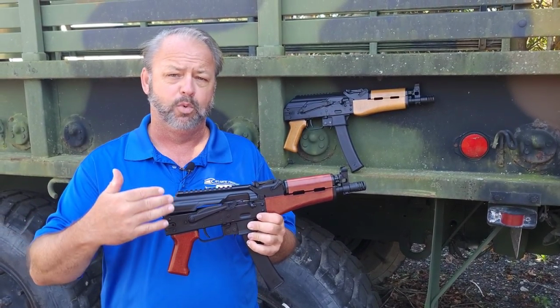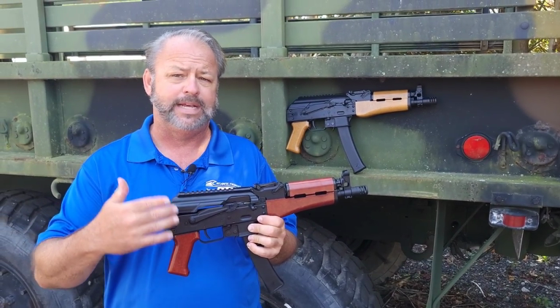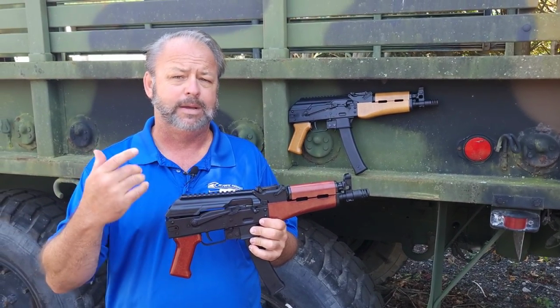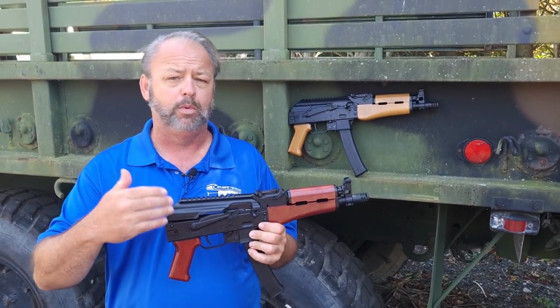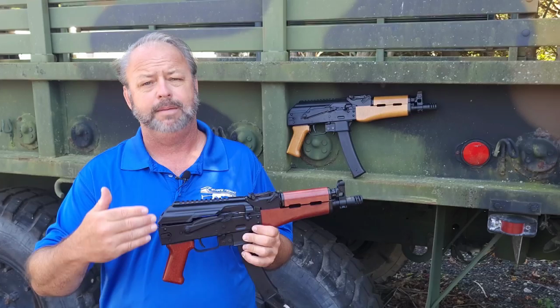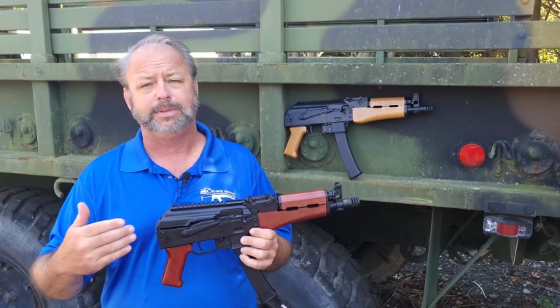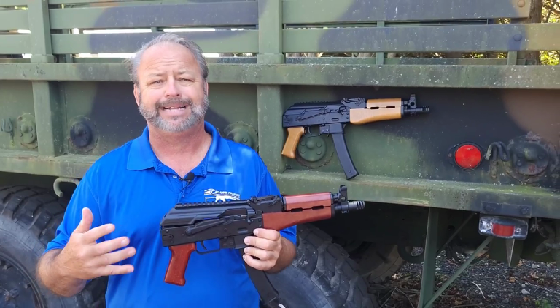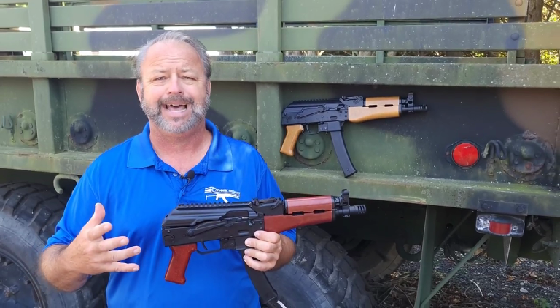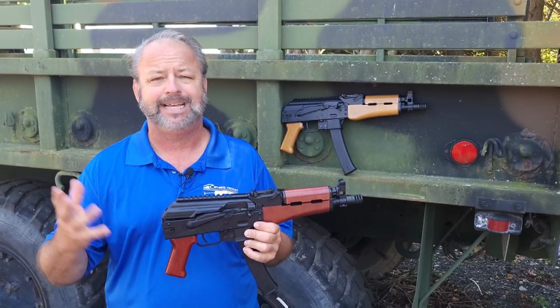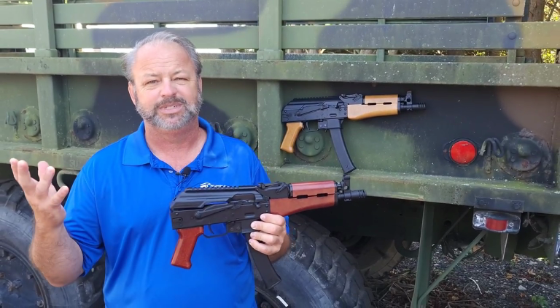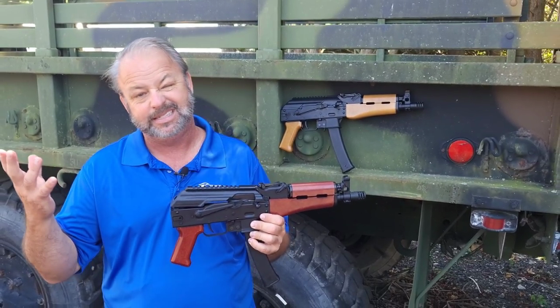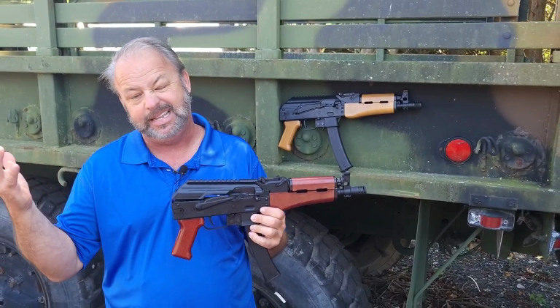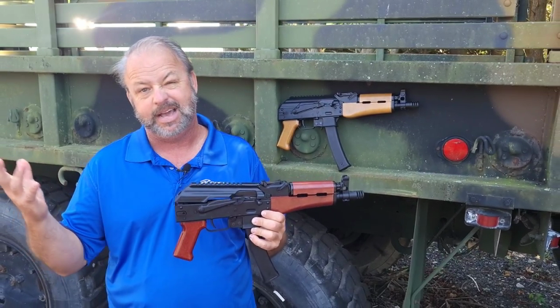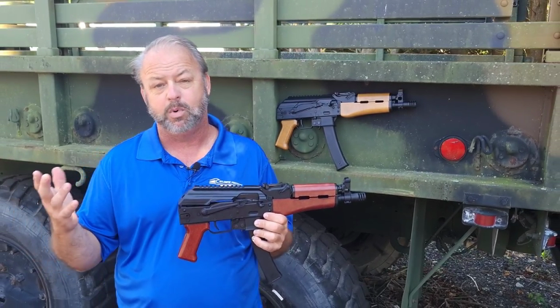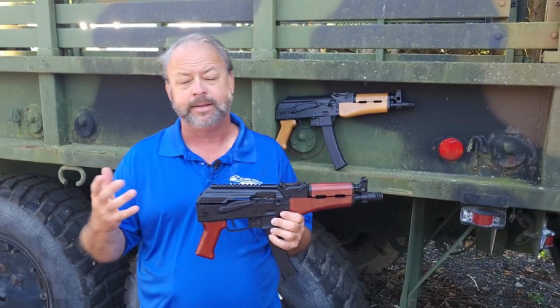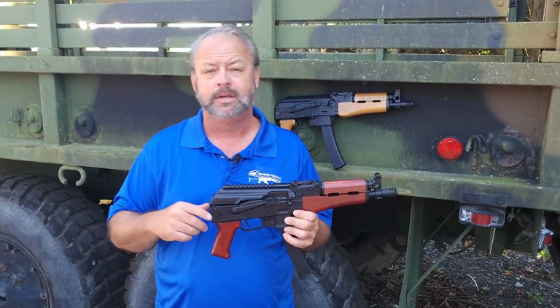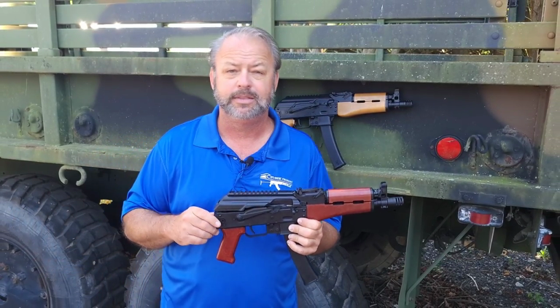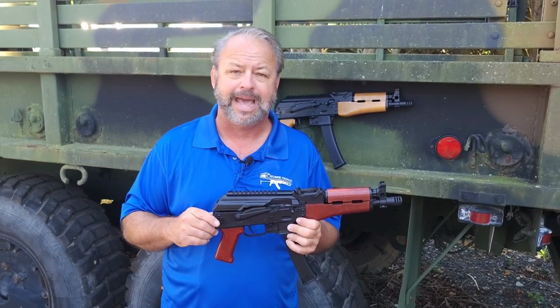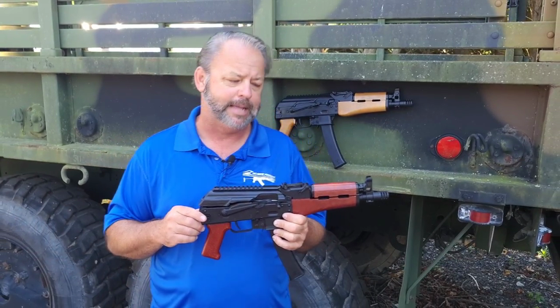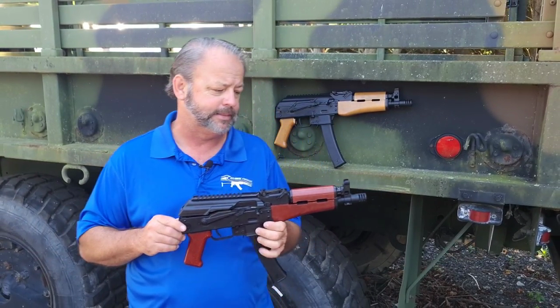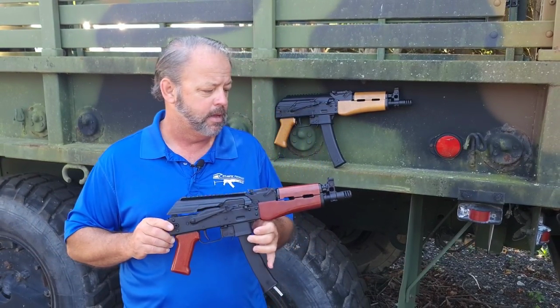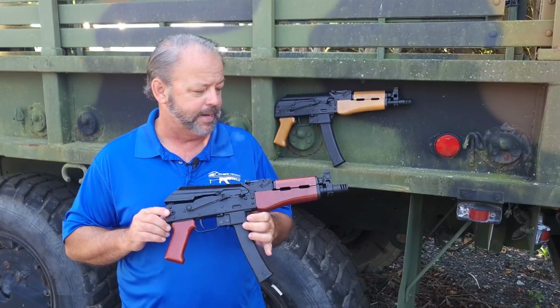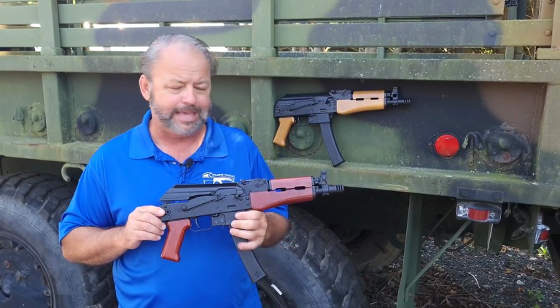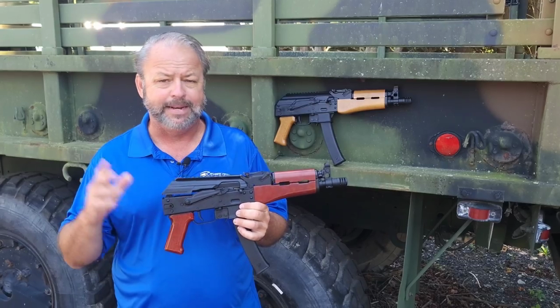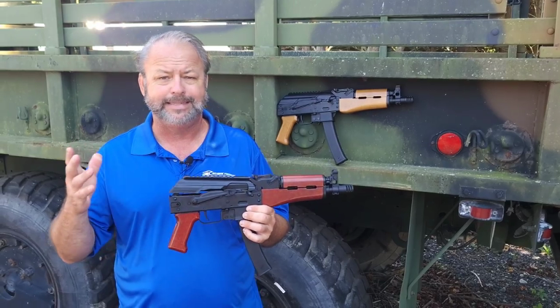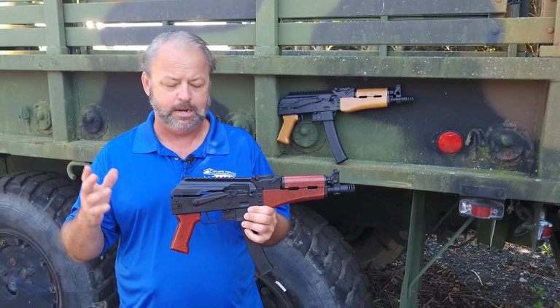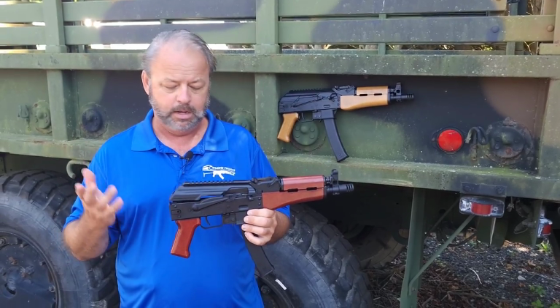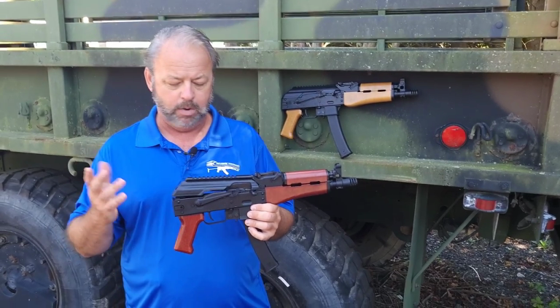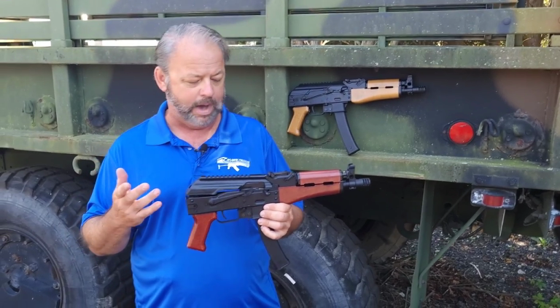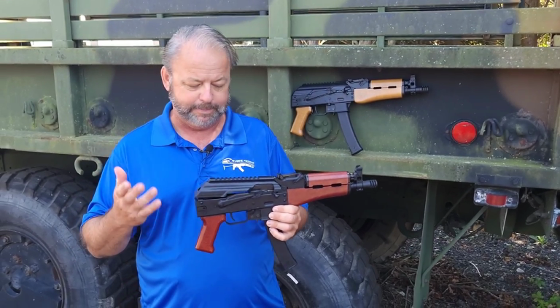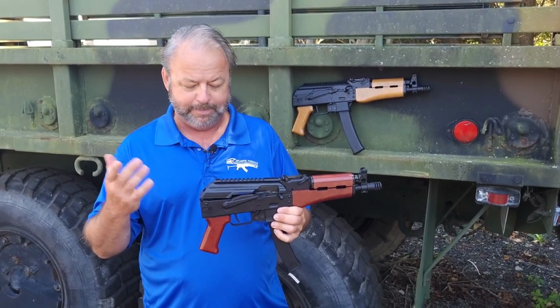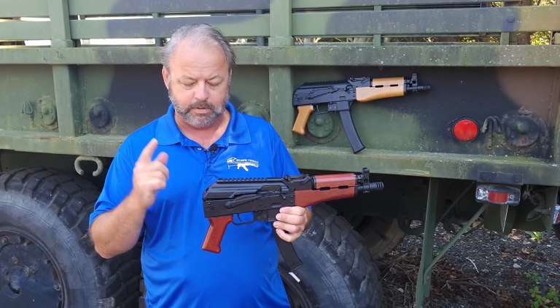Before this, they were only coming with the black stock sets, which is kind of boring — just the black plastic. But the KP9 has been wildly popular.